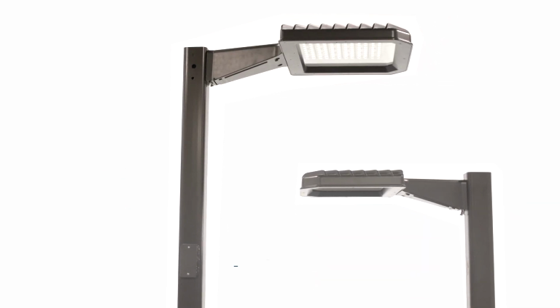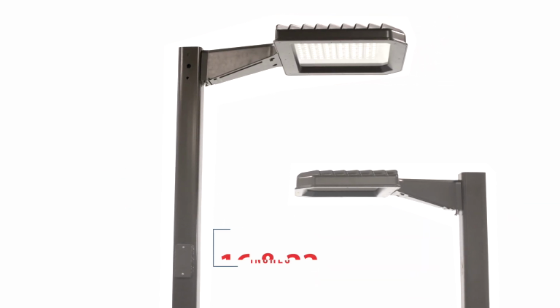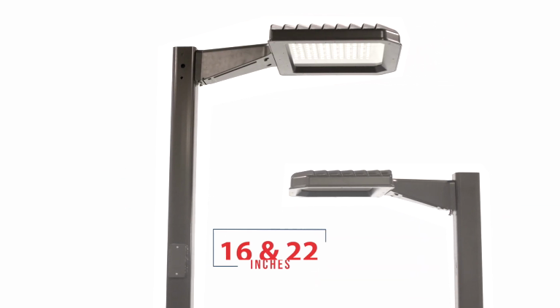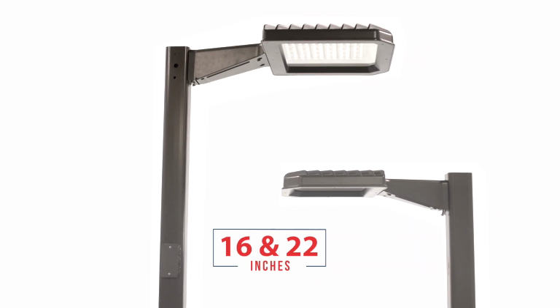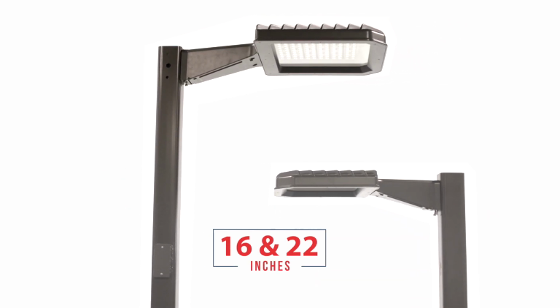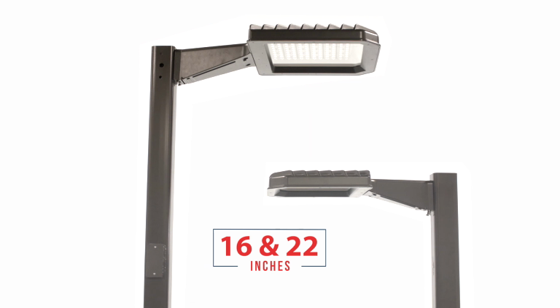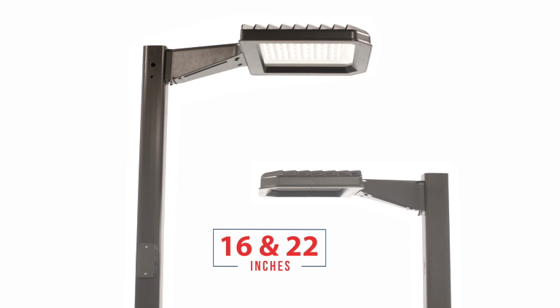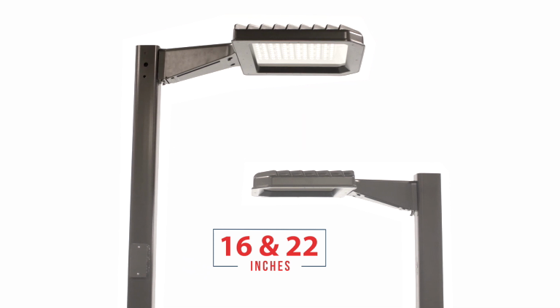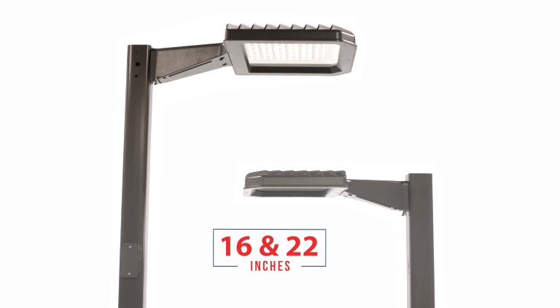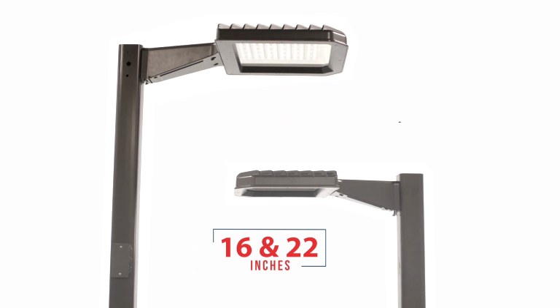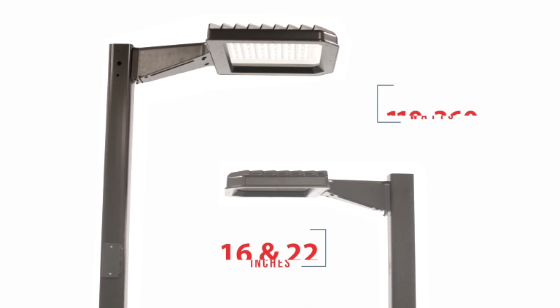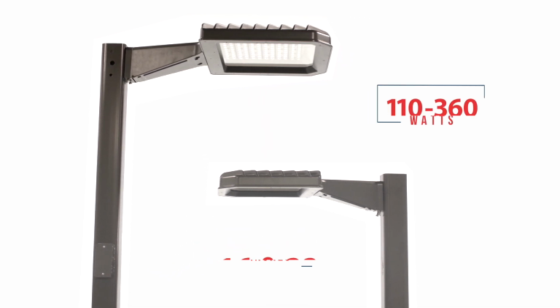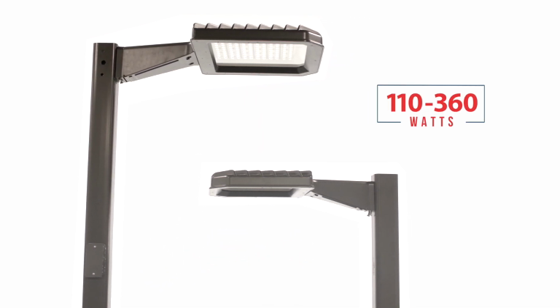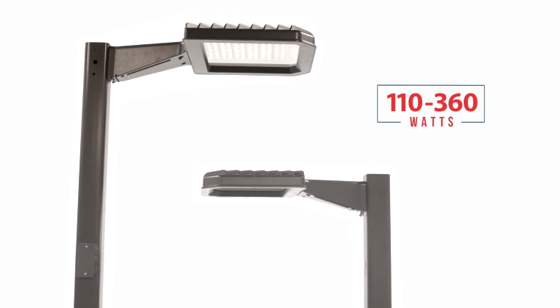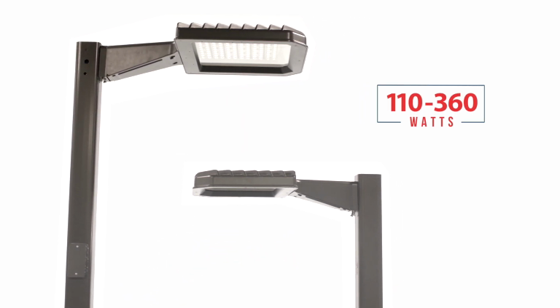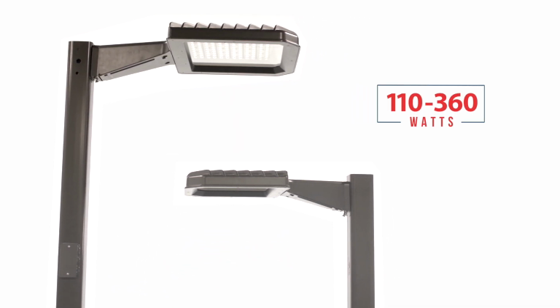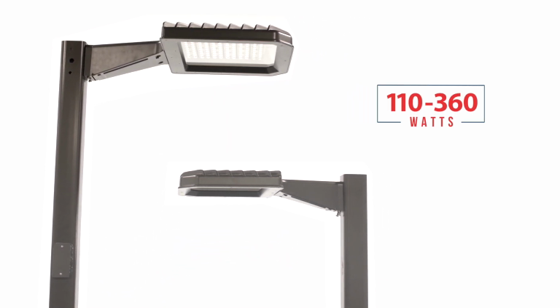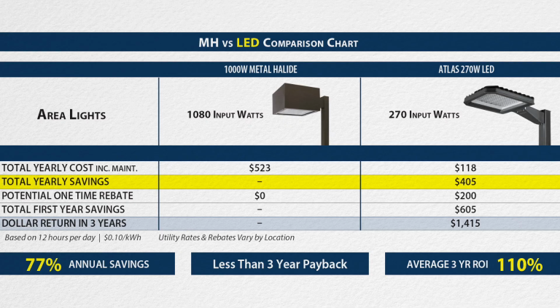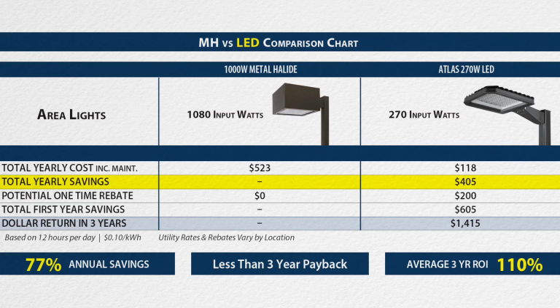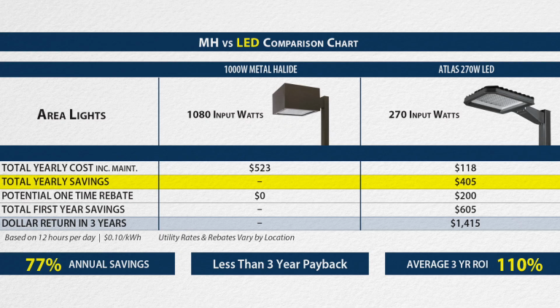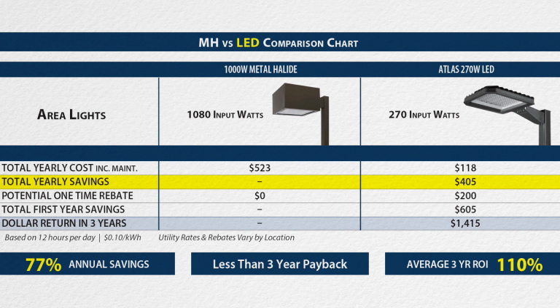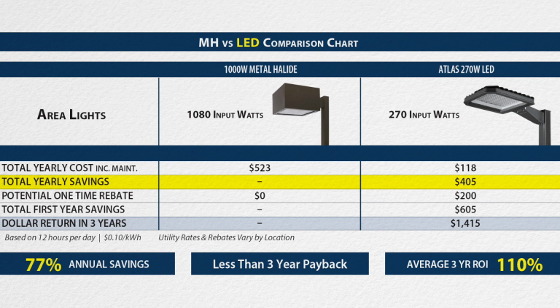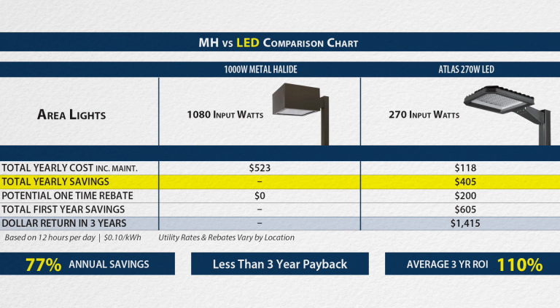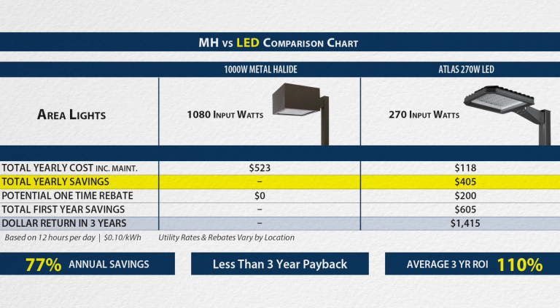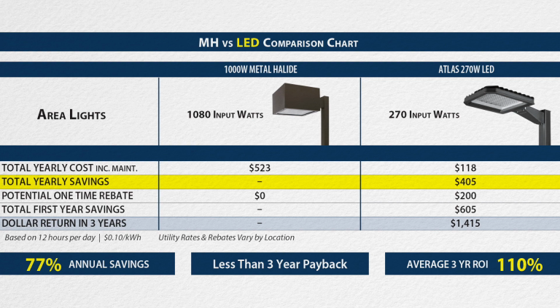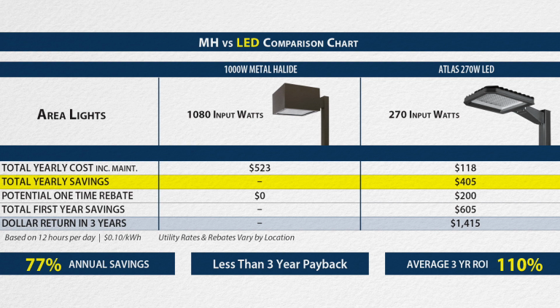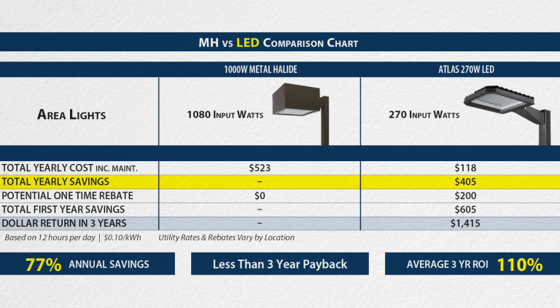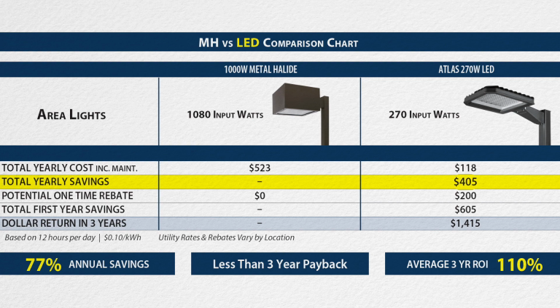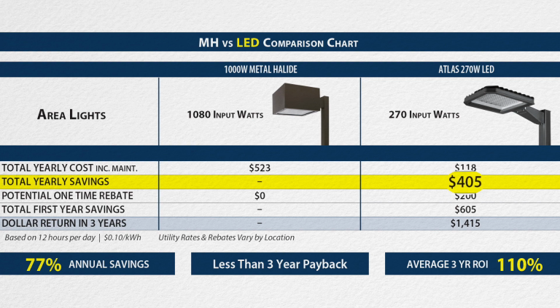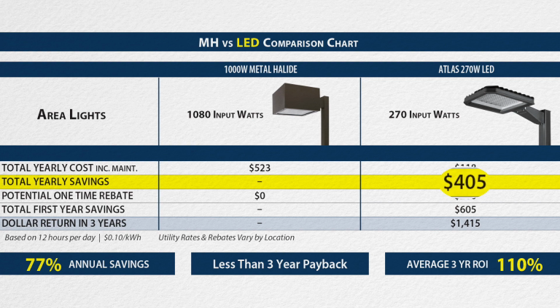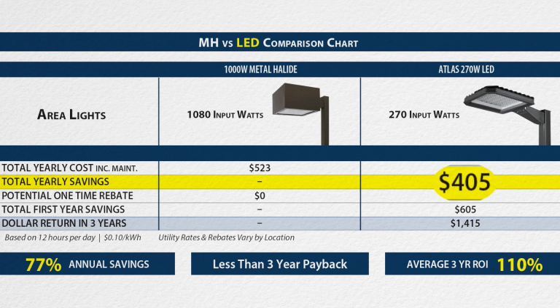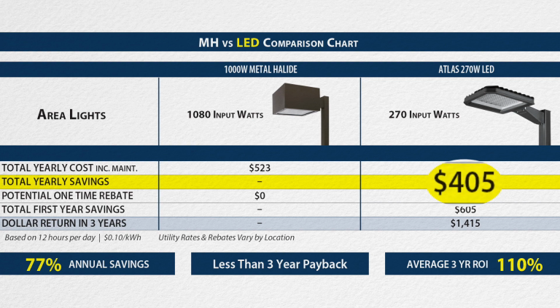The Sightlighter Pro series is offered in two housing sizes, 16 and 22 inch, with five separate wattages ranging from 110 through 360, replacing up to 1000 watt metal halide fixtures, offering savings over $400 per year.